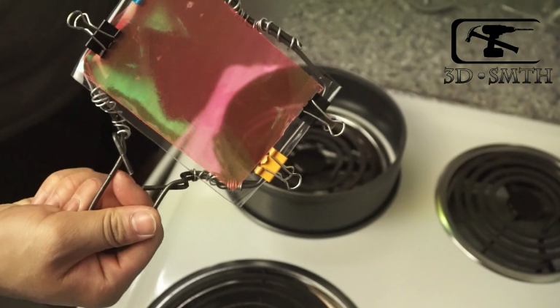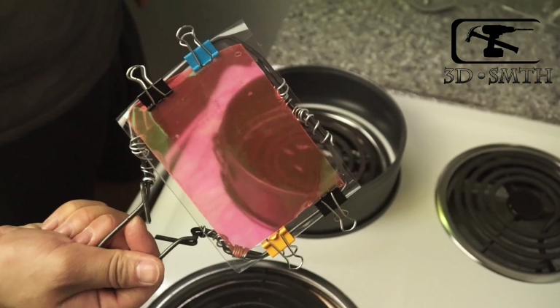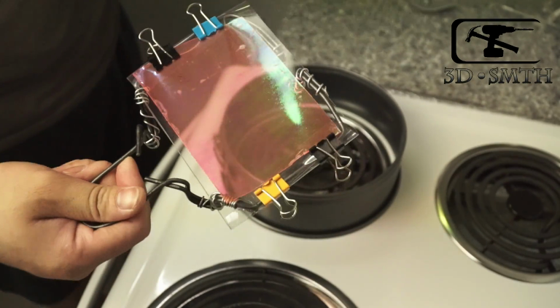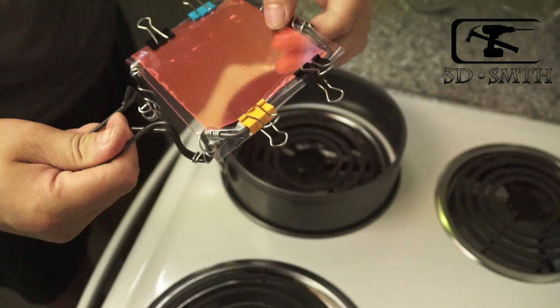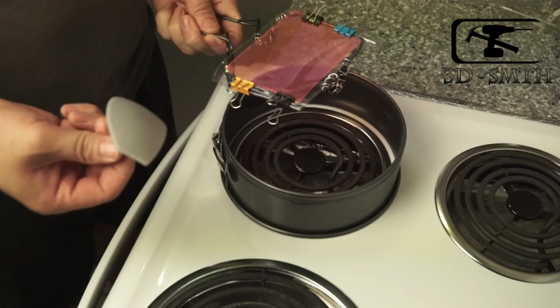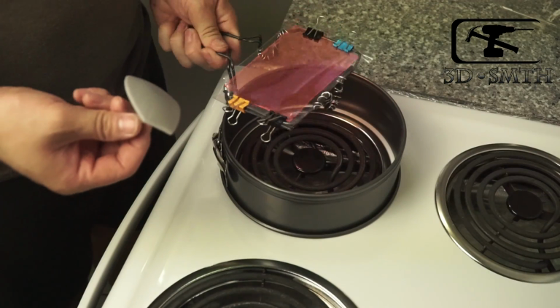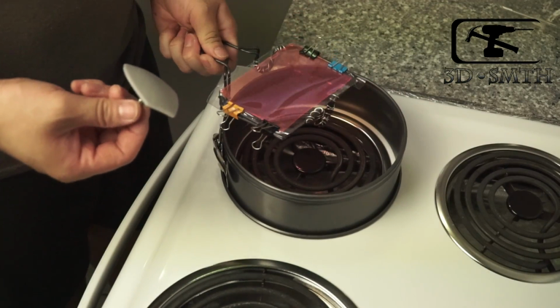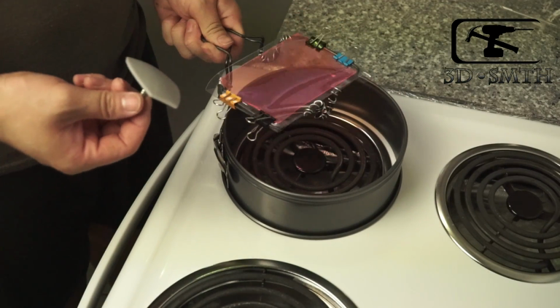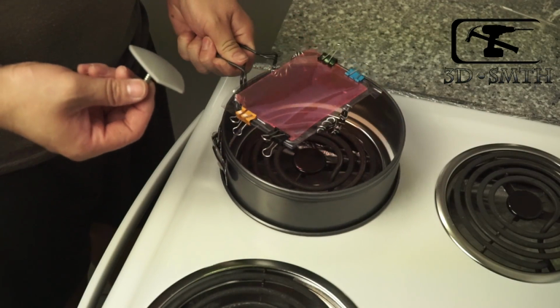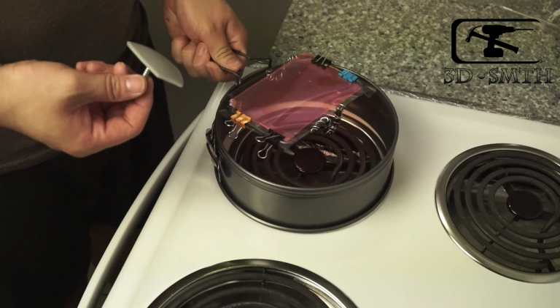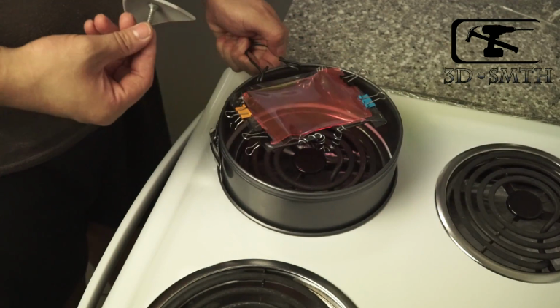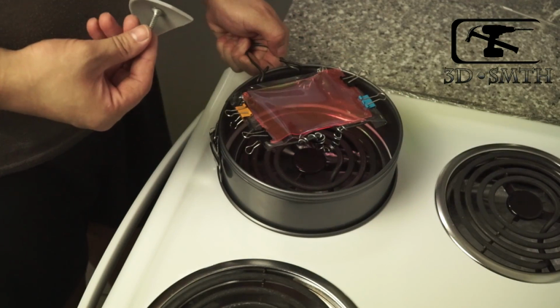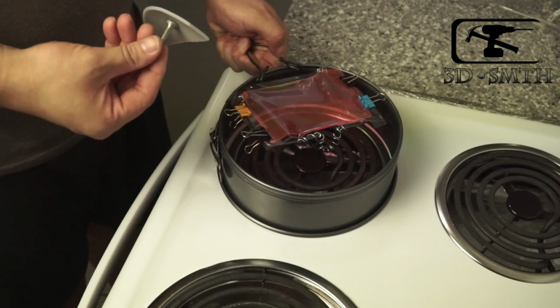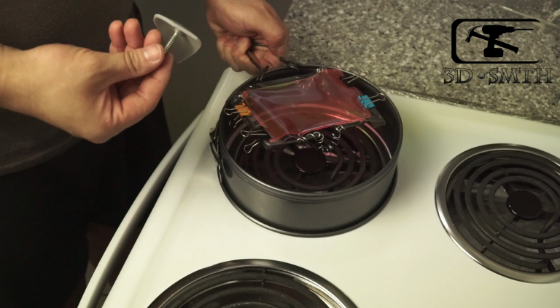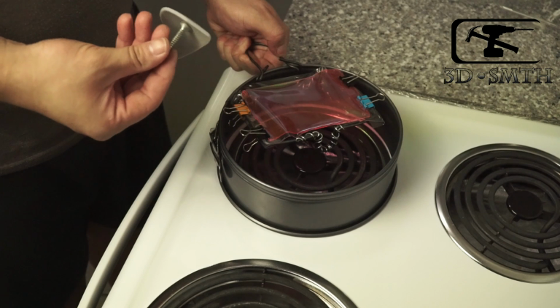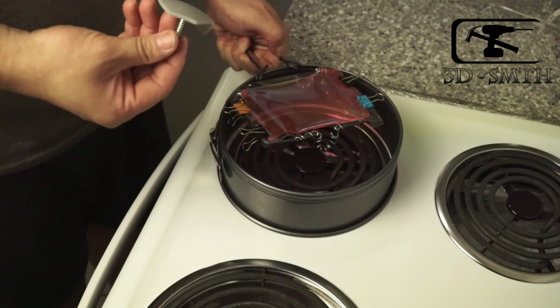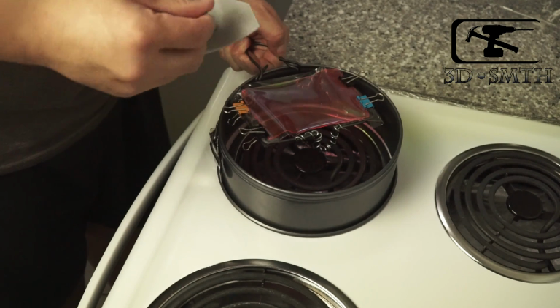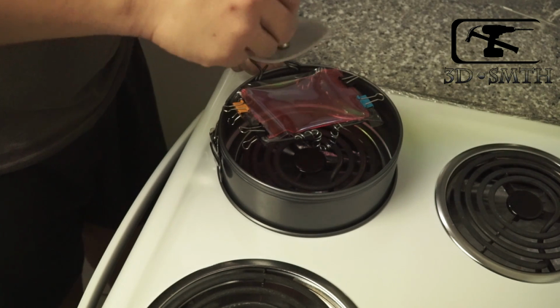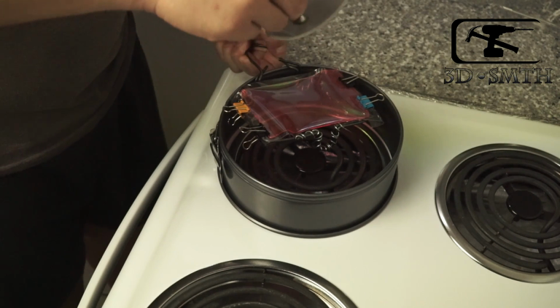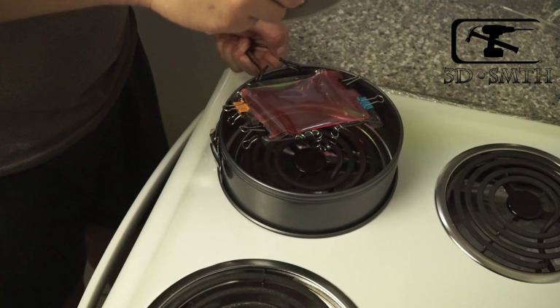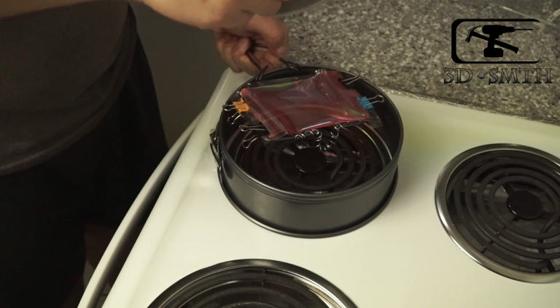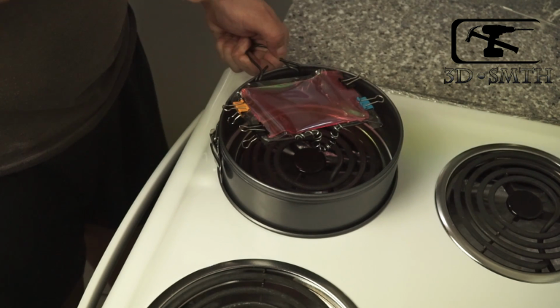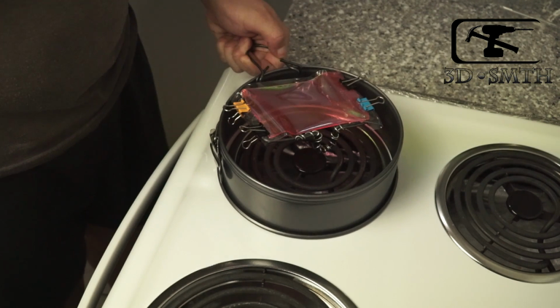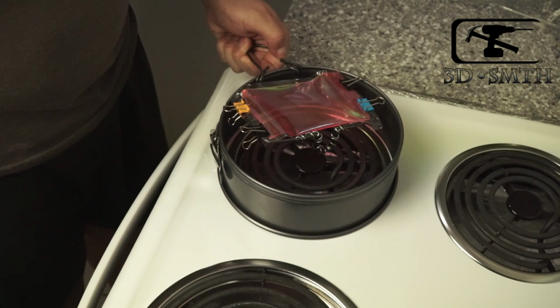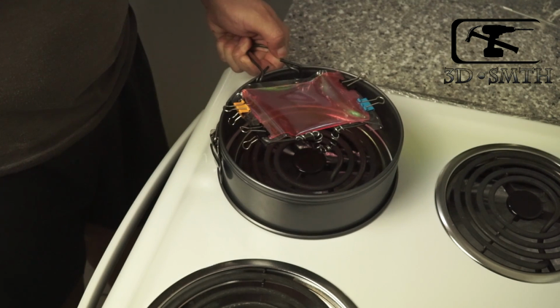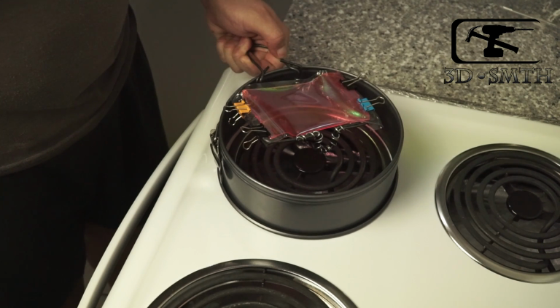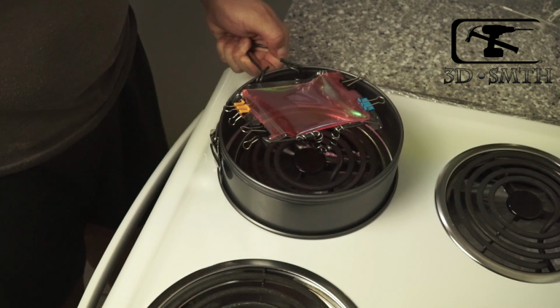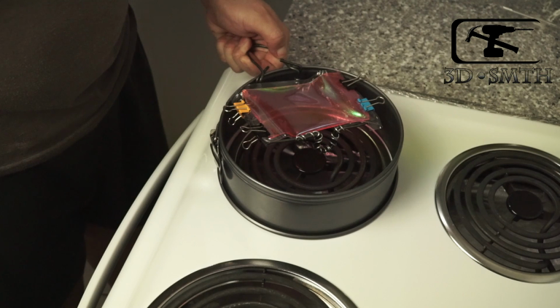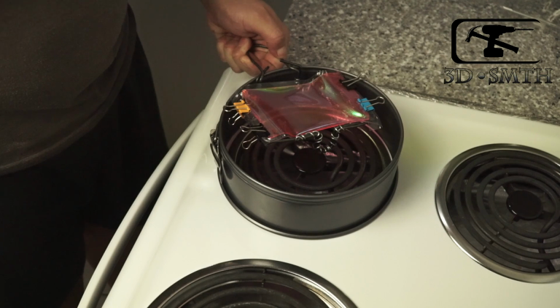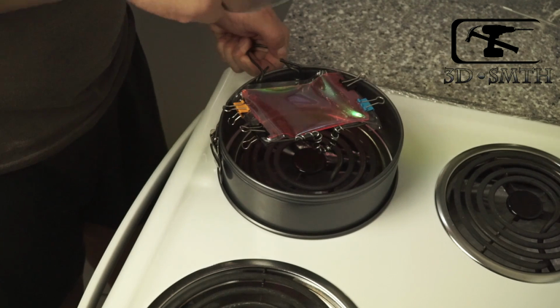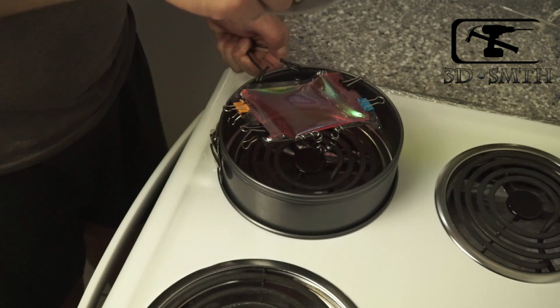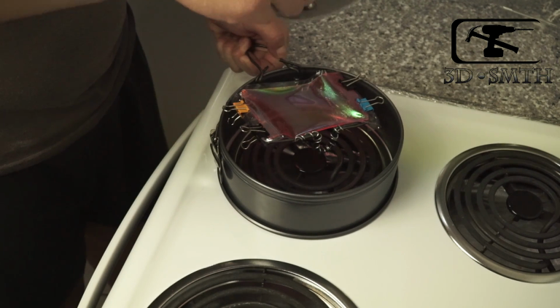Get the acrylic attached to the crazy frame. Put the frame above the stove and get the printed part ready at the same time. When you see the plastic get soft, press the printed part into it rapidly.